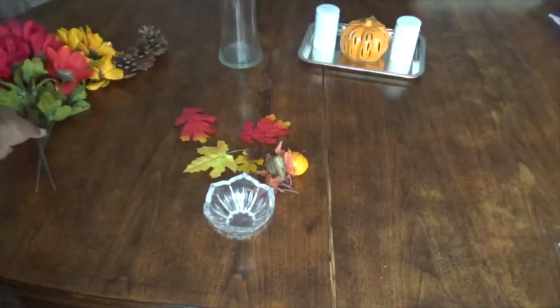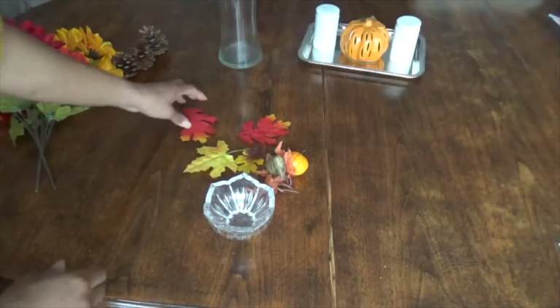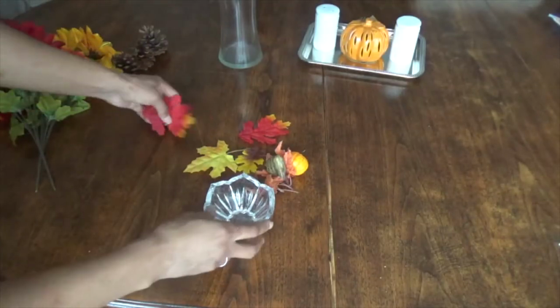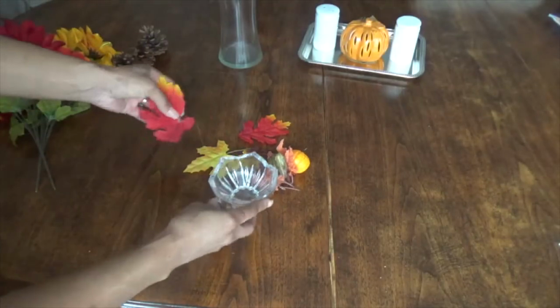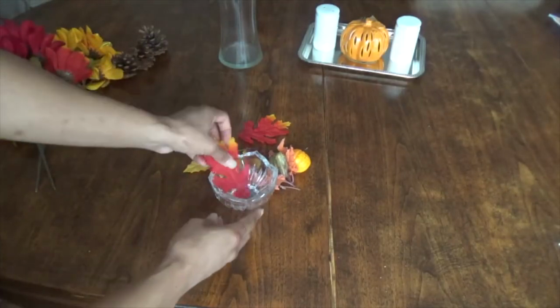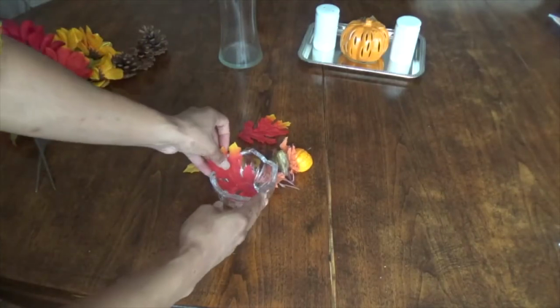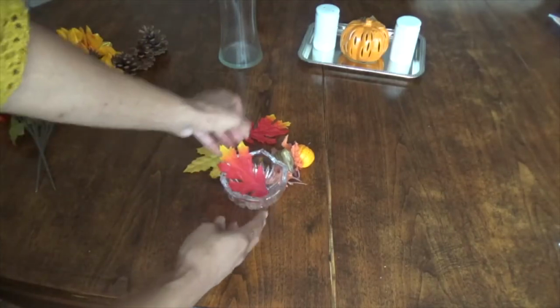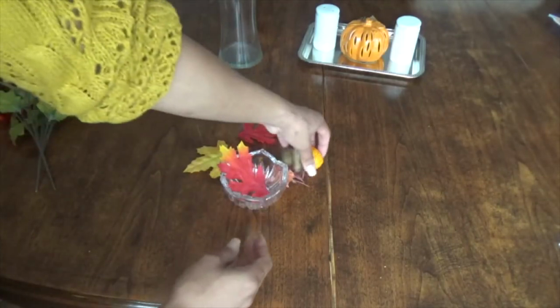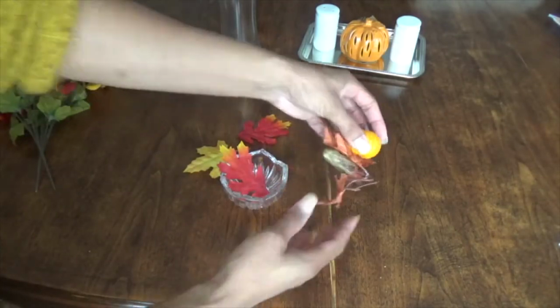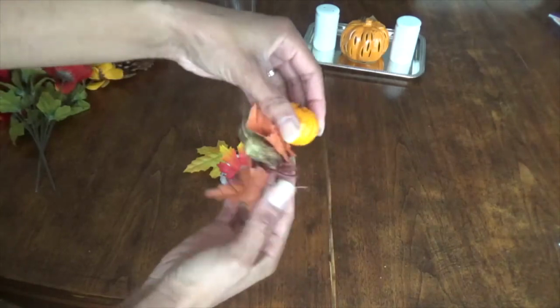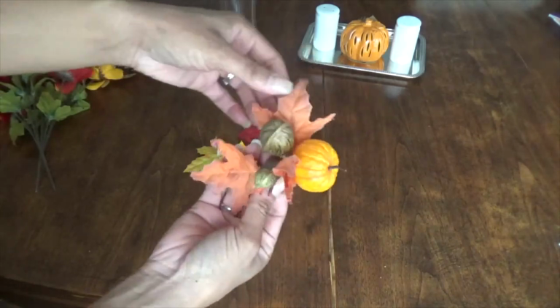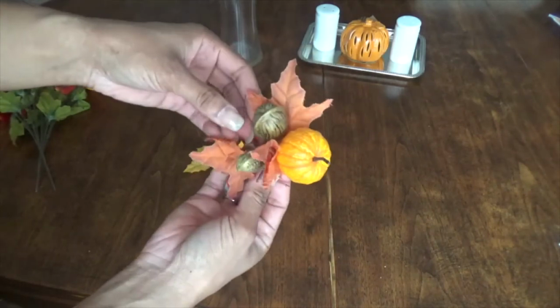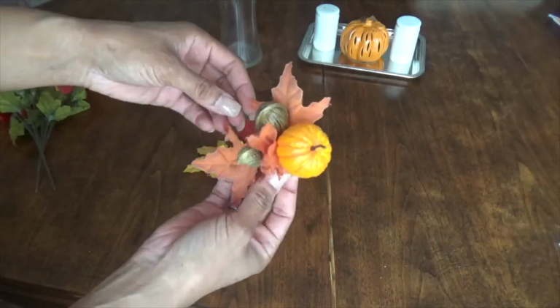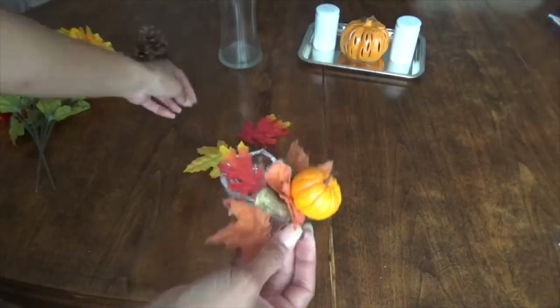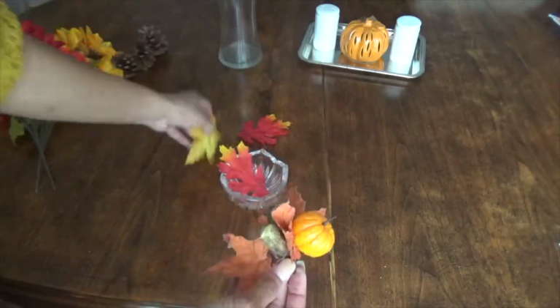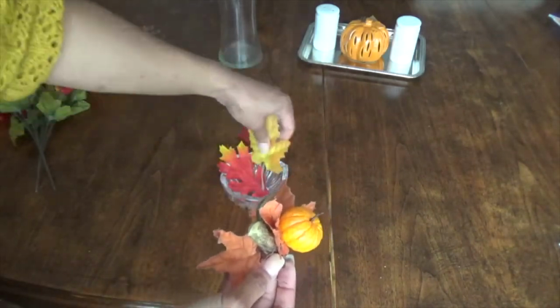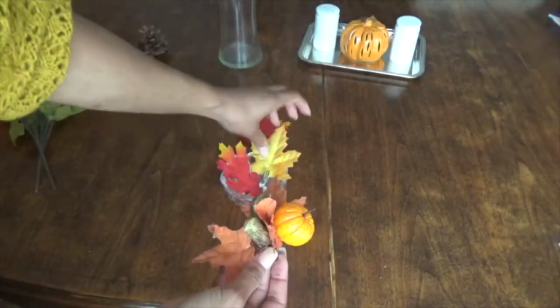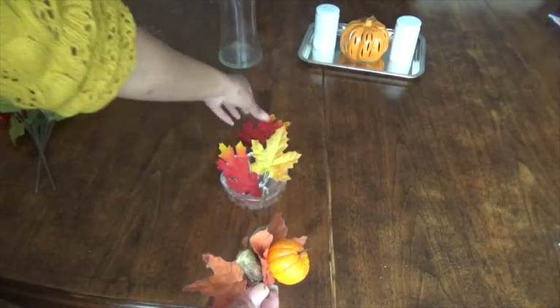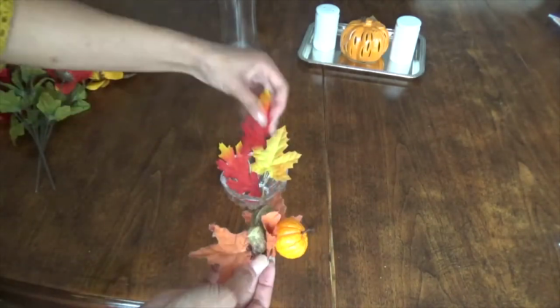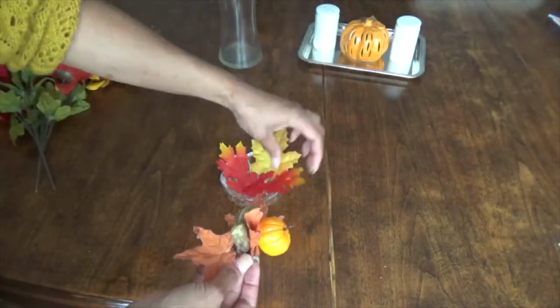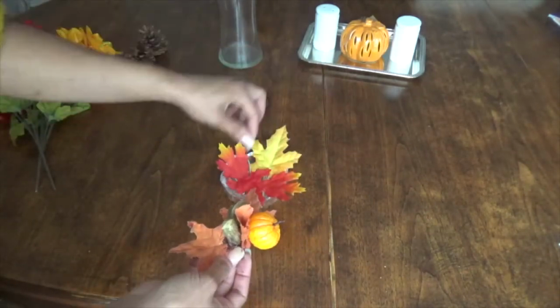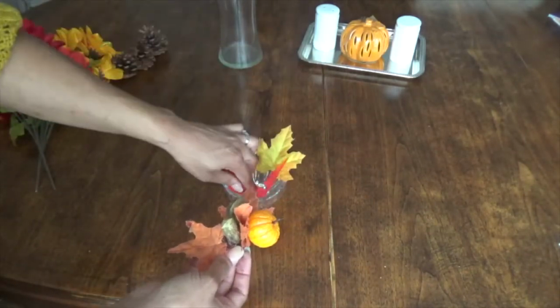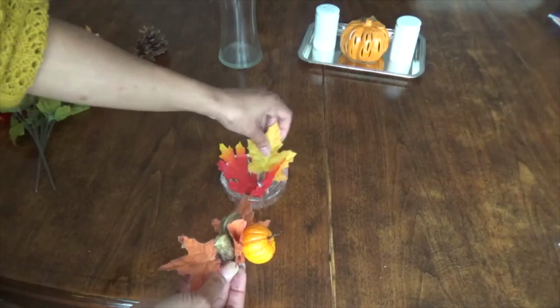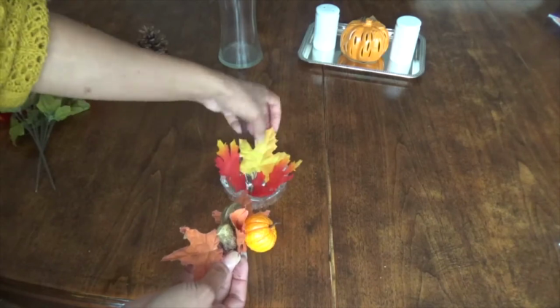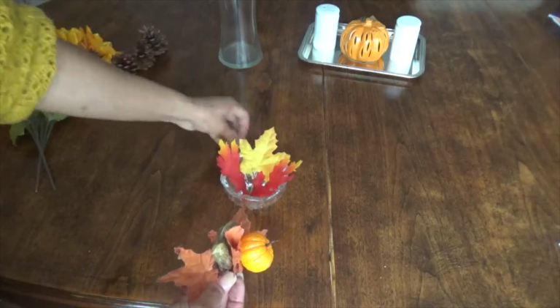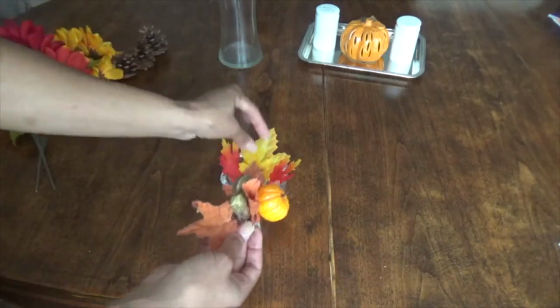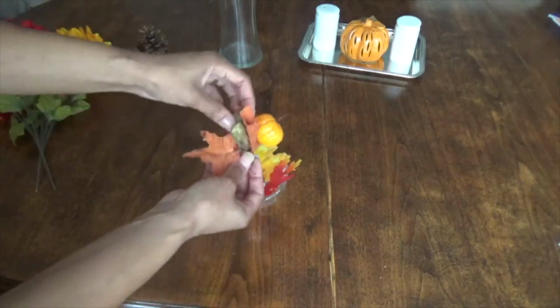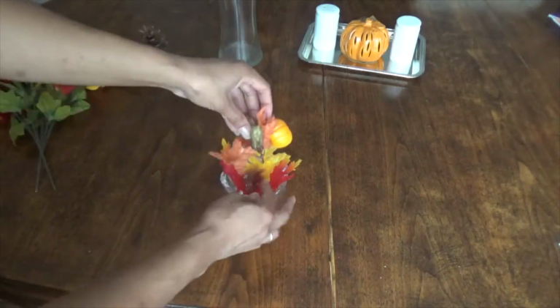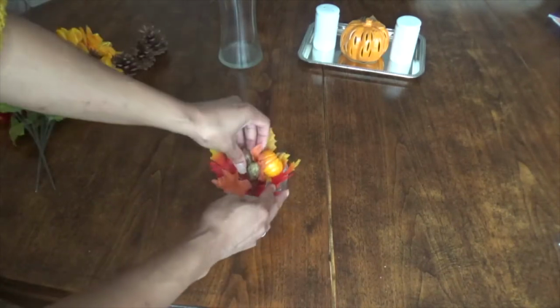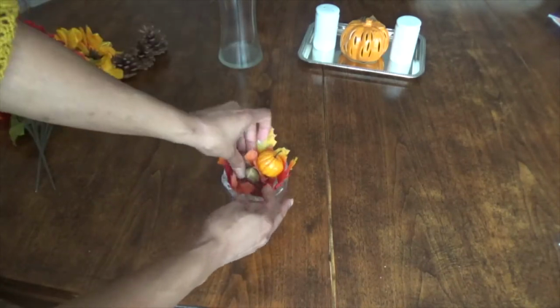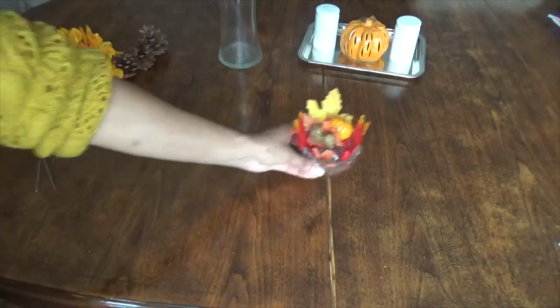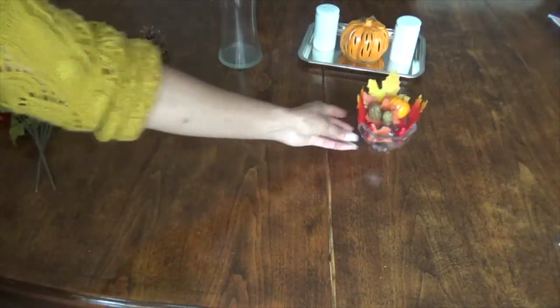Next is the way I set up the mantel over the fireplace. I got this piece off of a wreath that I purchased from the Goodwill. I added loose leaves to a glass decorative bowl and set that other piece right in the center.